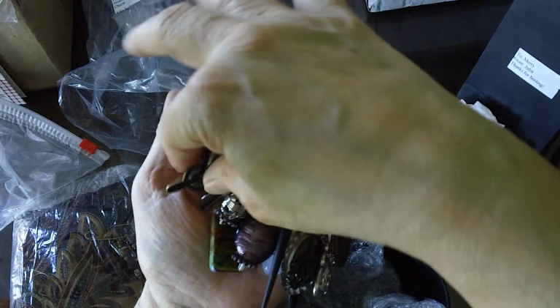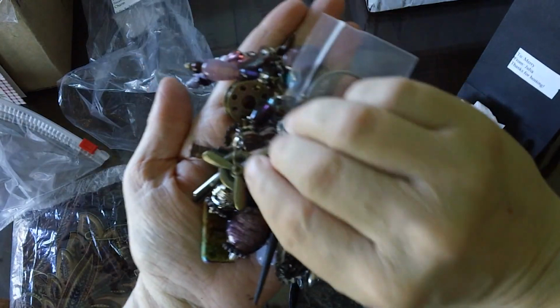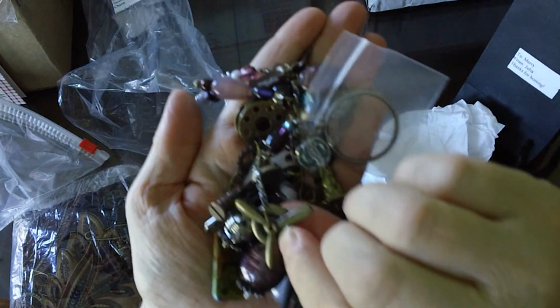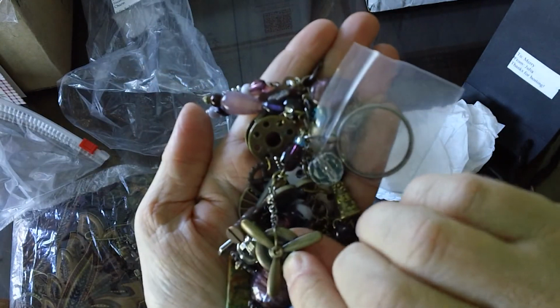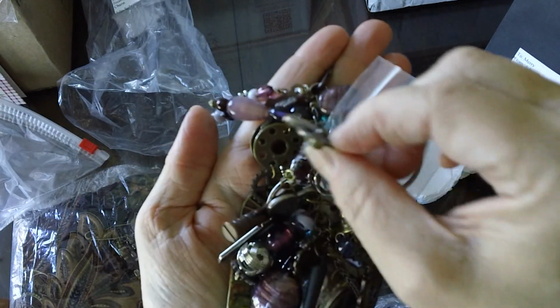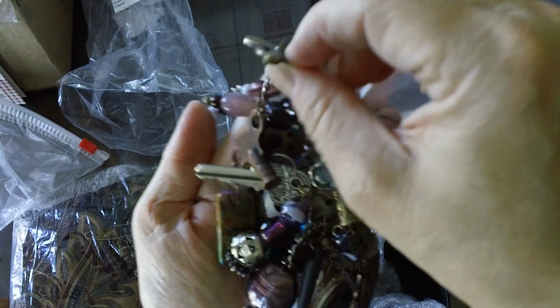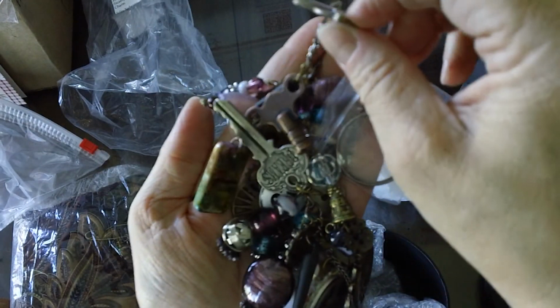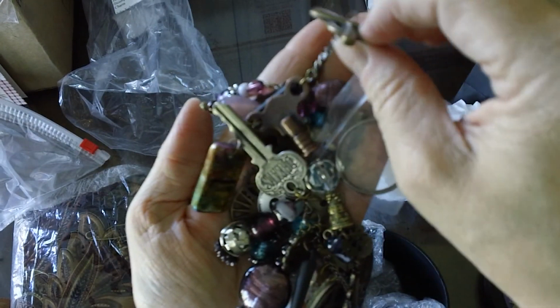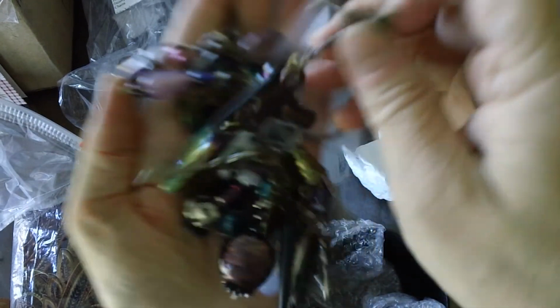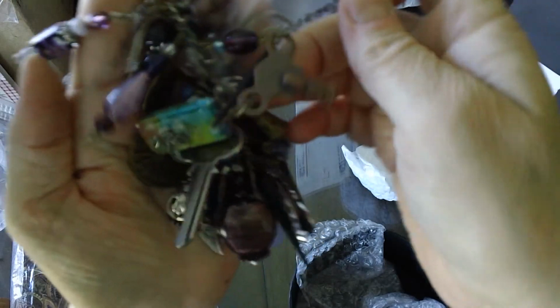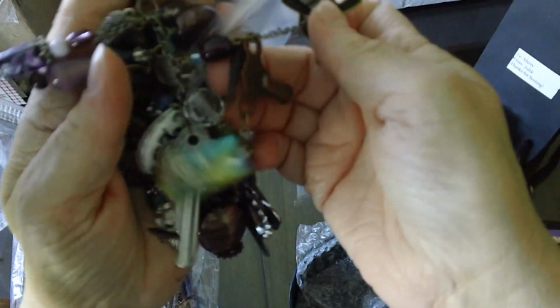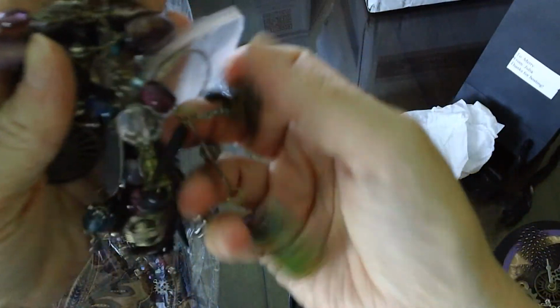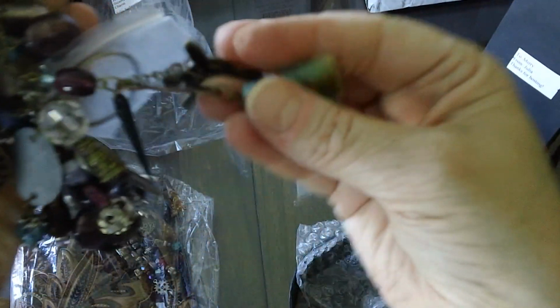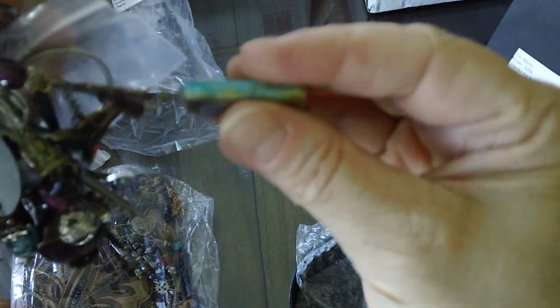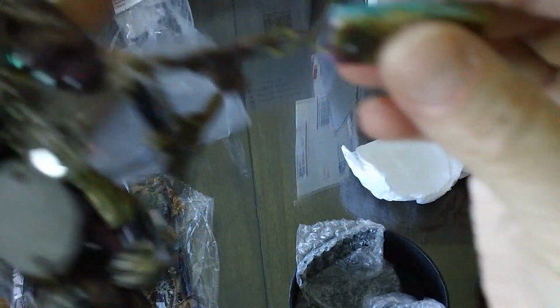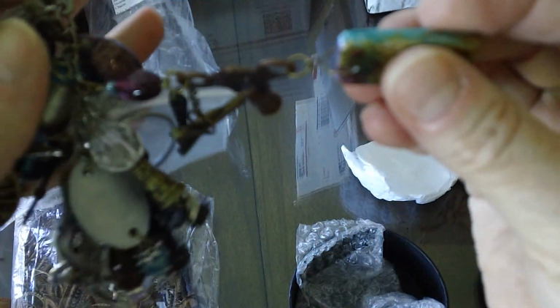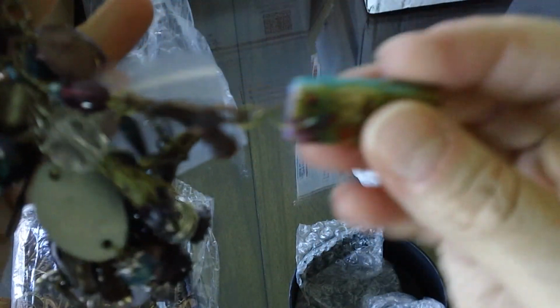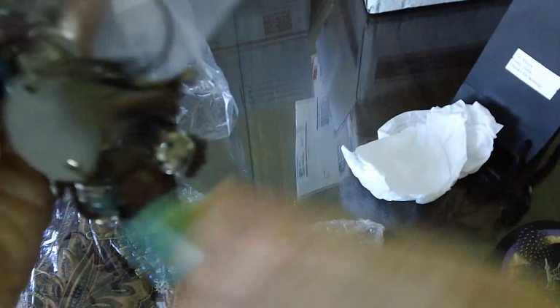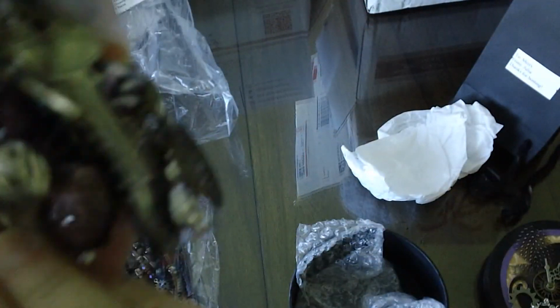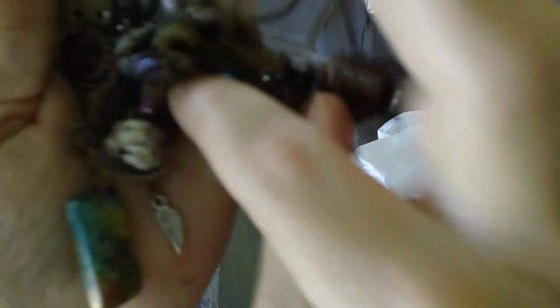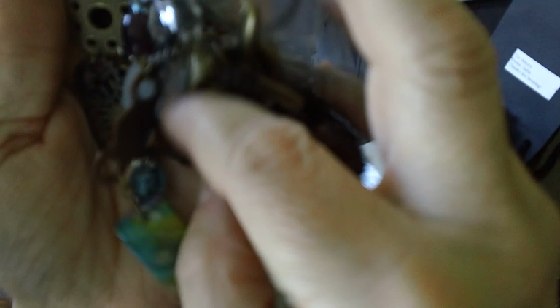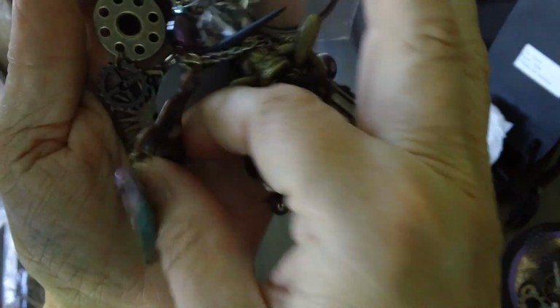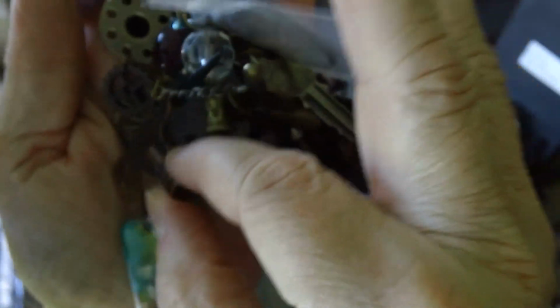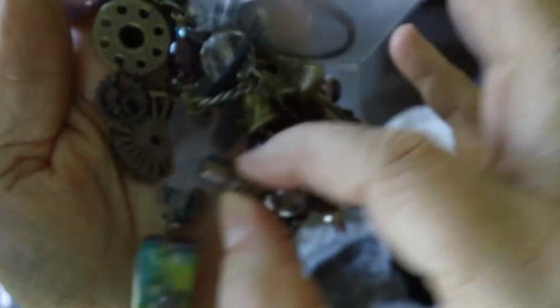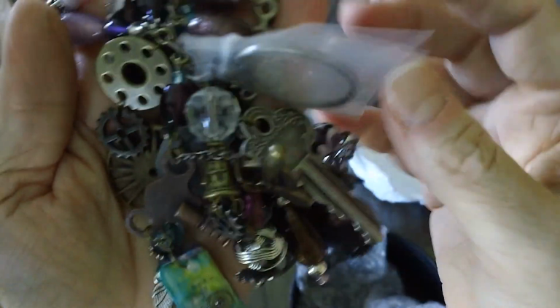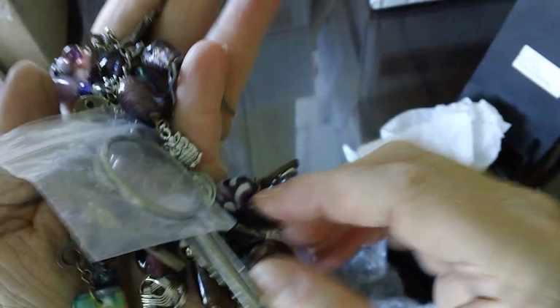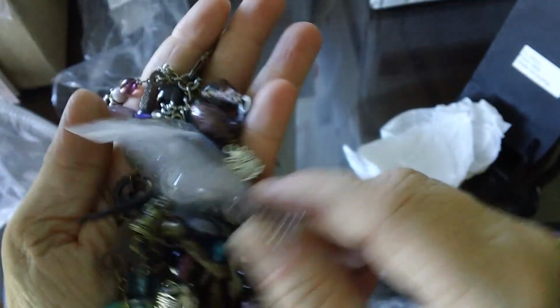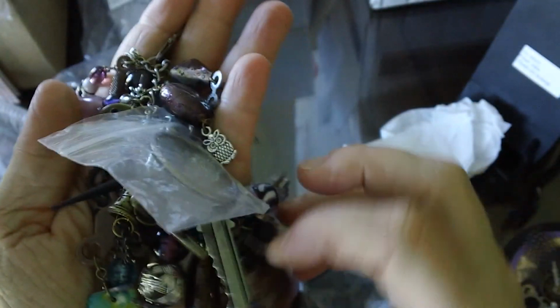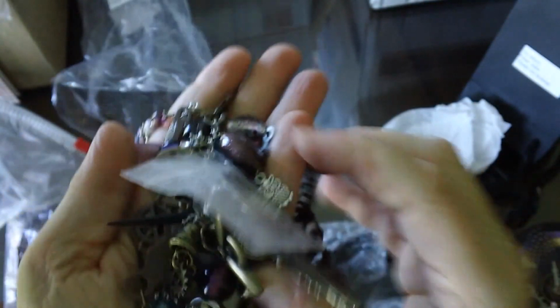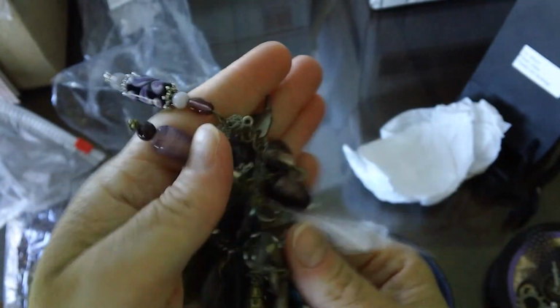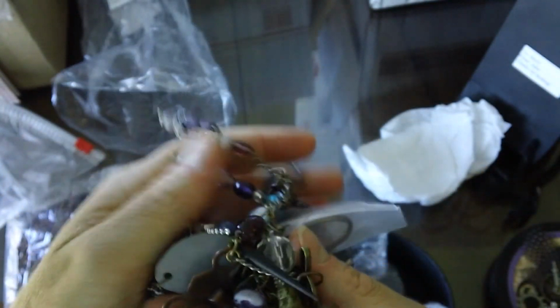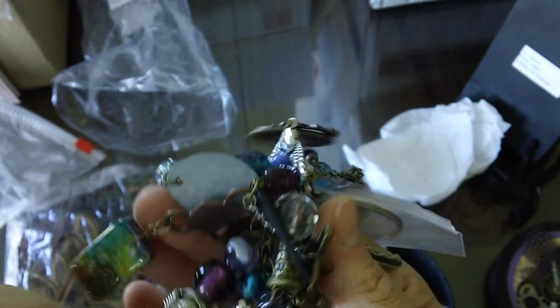Oh look, she has the propellers. This is all one piece — she's linked together with the key. Wow. You have beautiful beads, Julia.